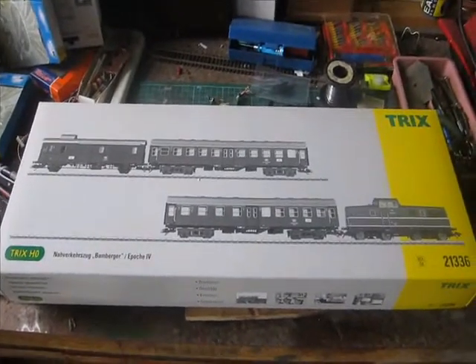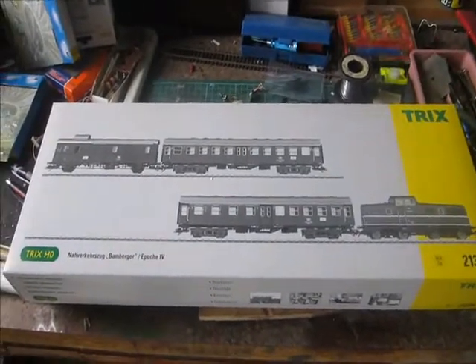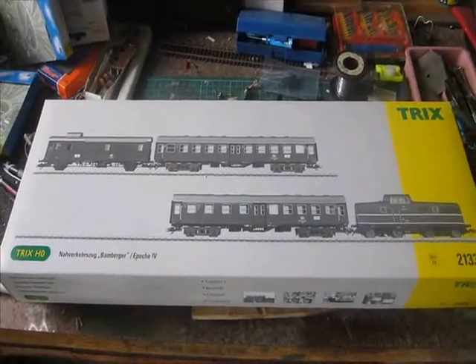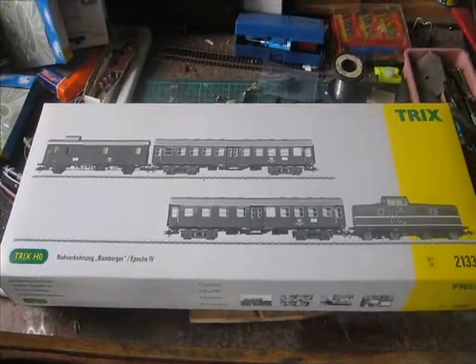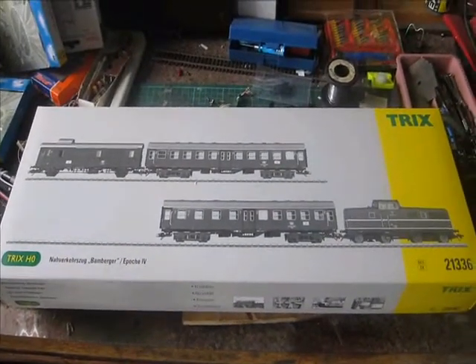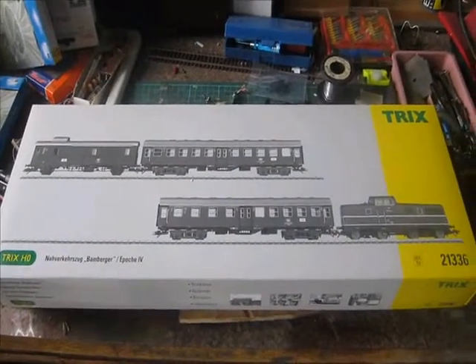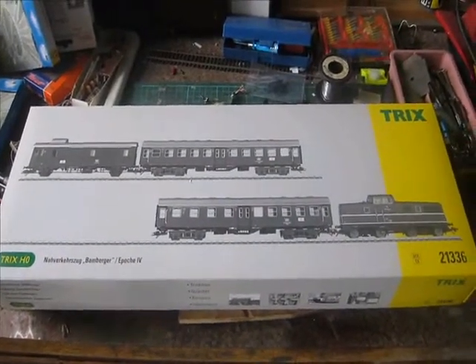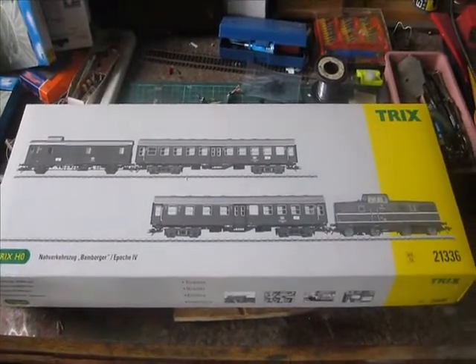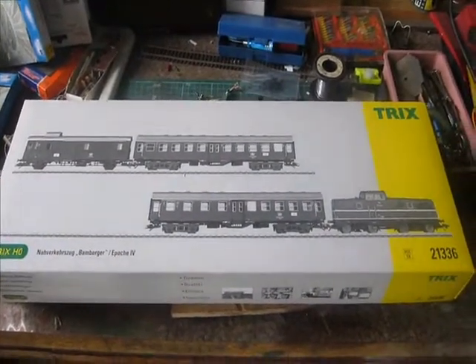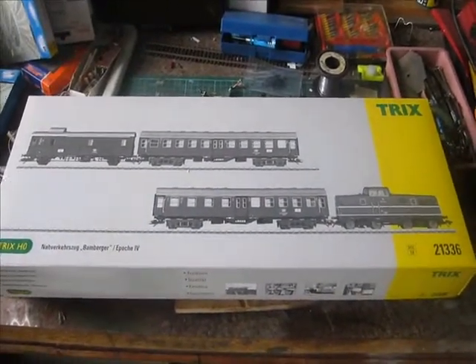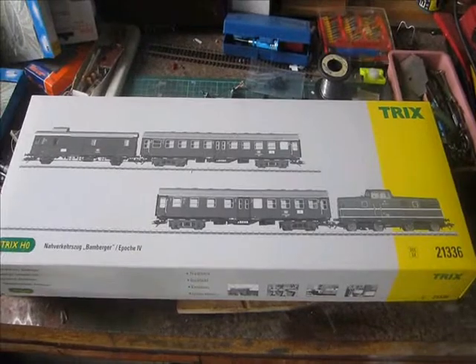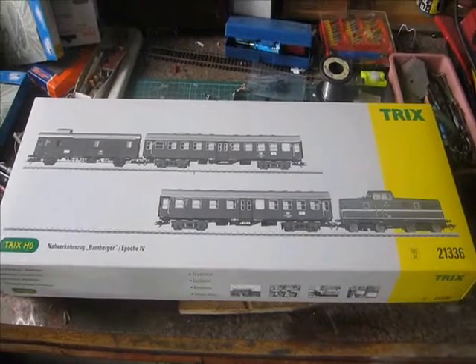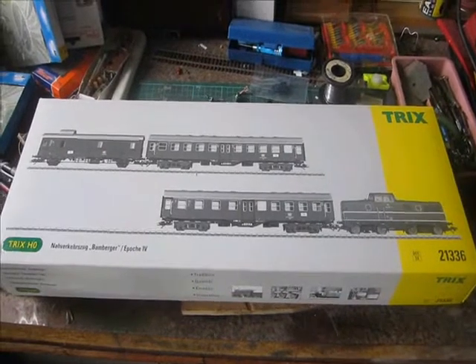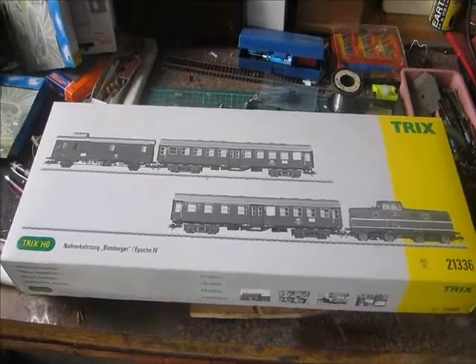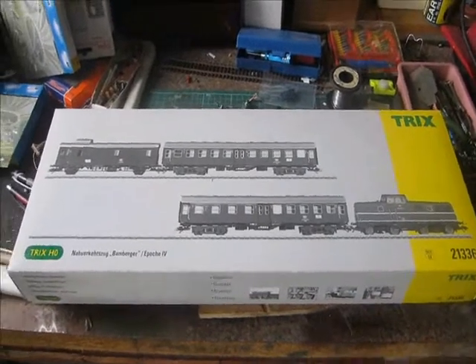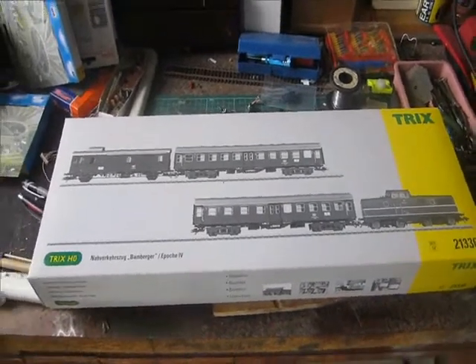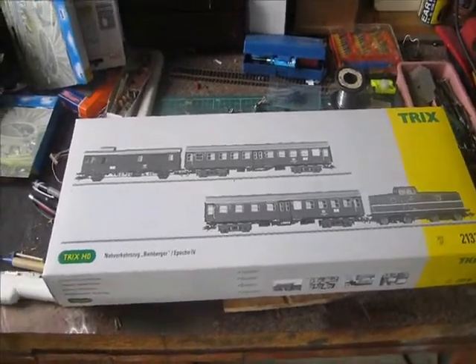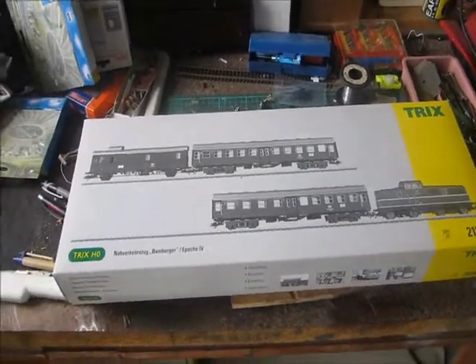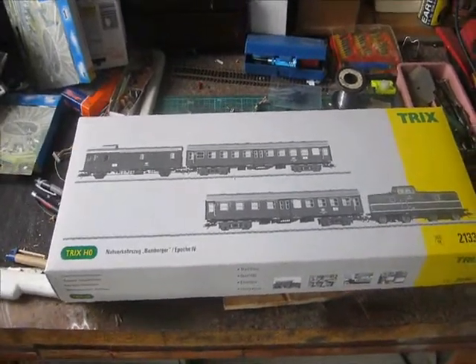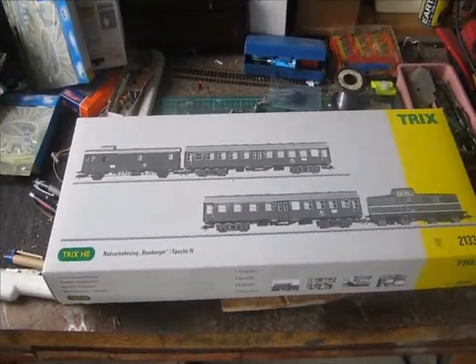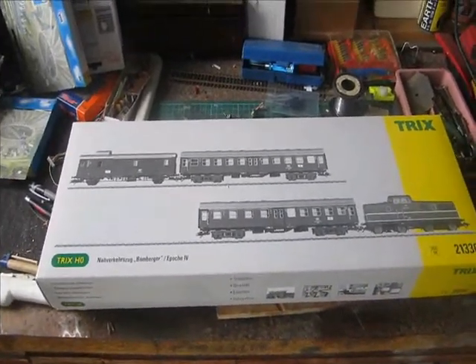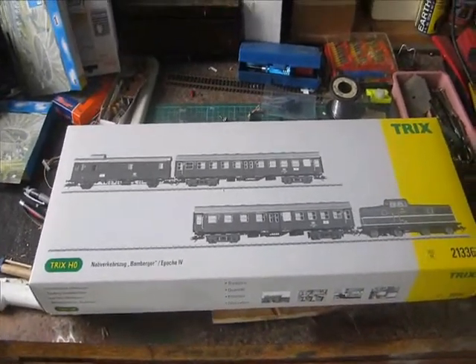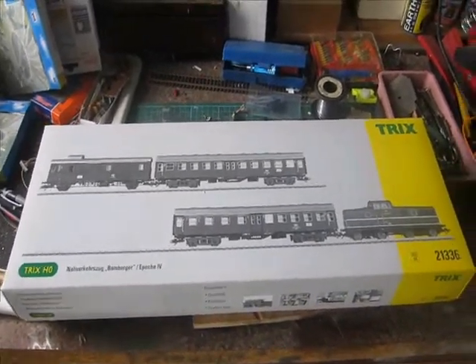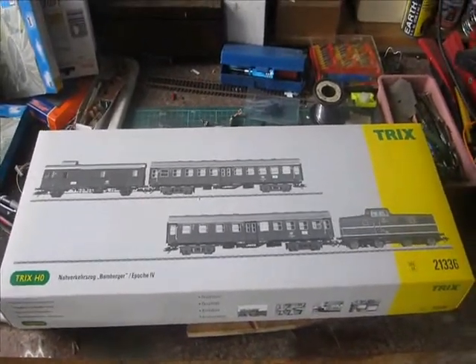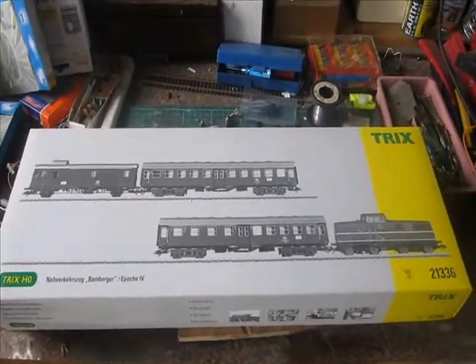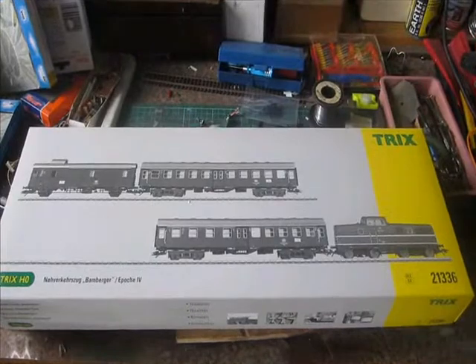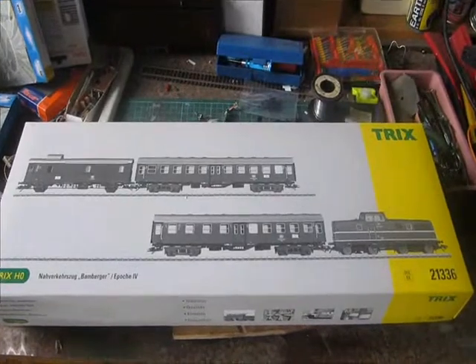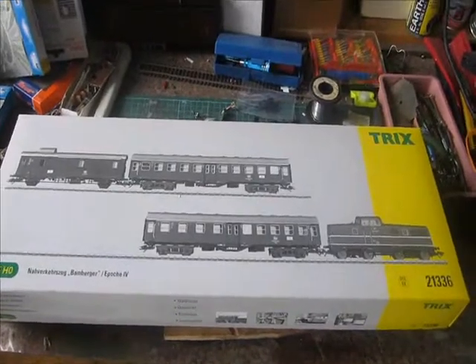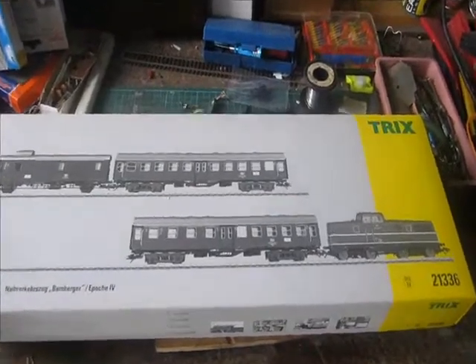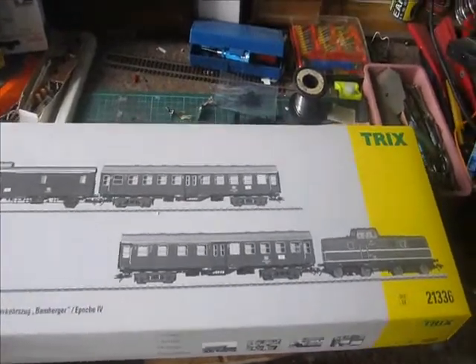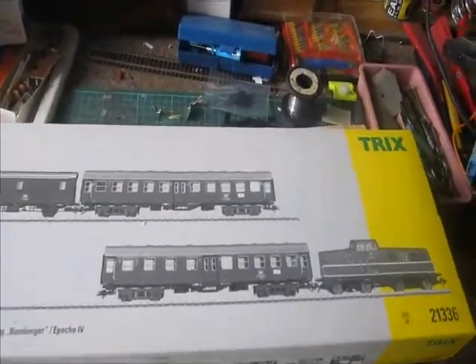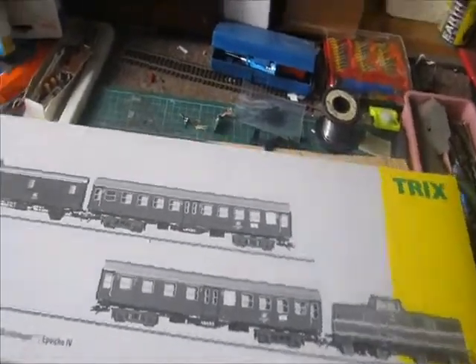This is the Trix box set 21336. It has the loco and the 3 passenger cars, and it comes DCC equipped.